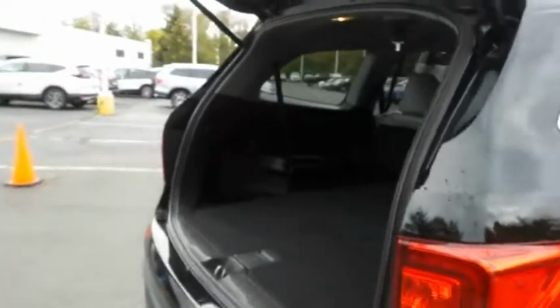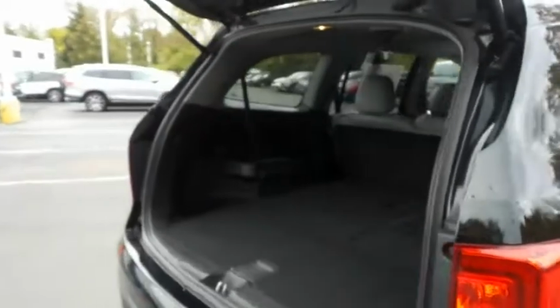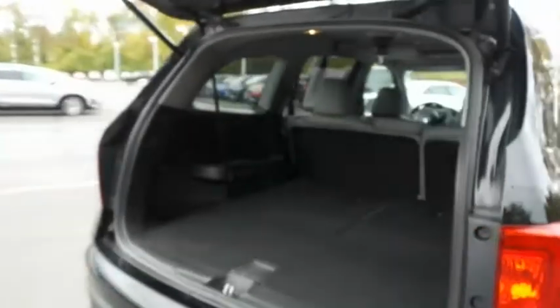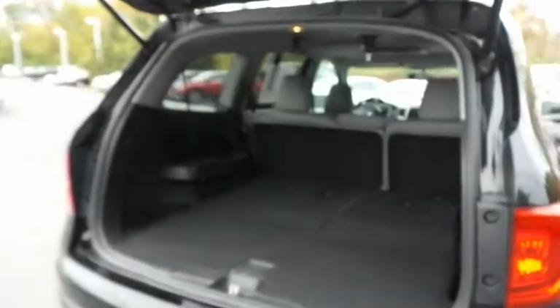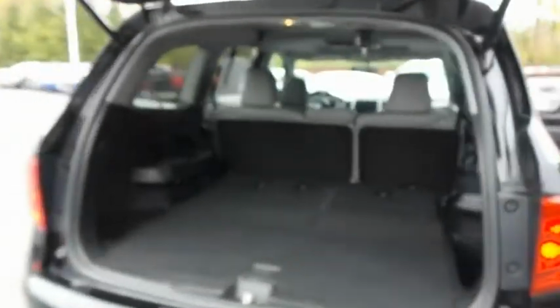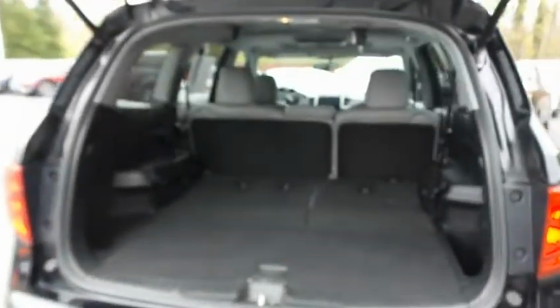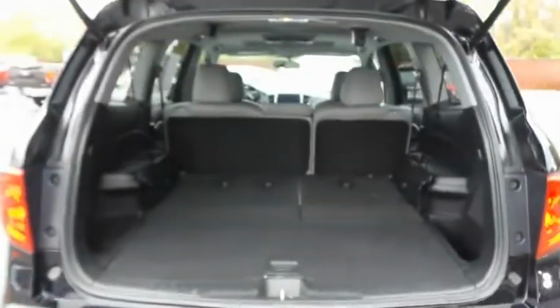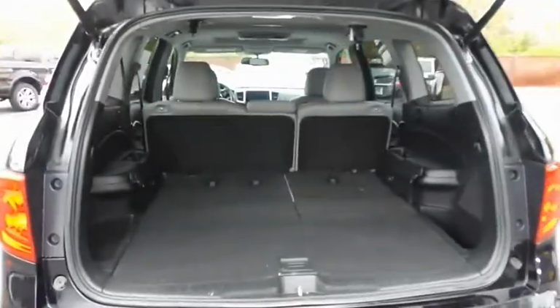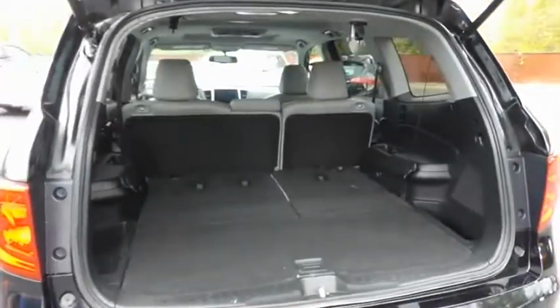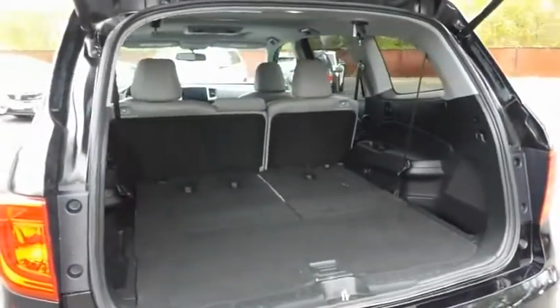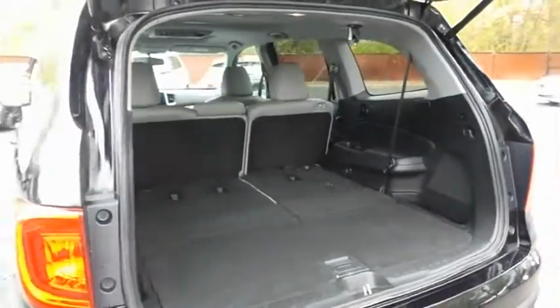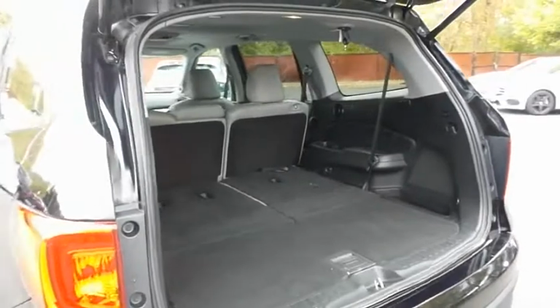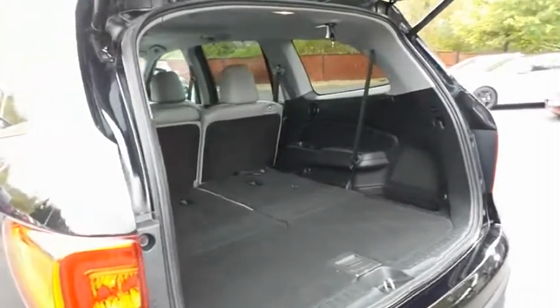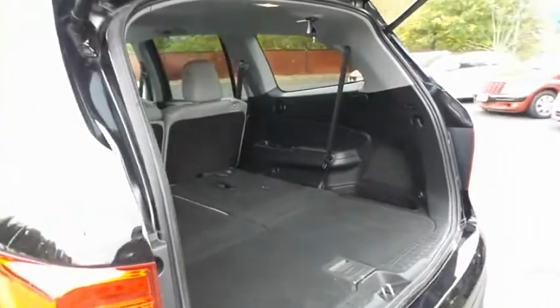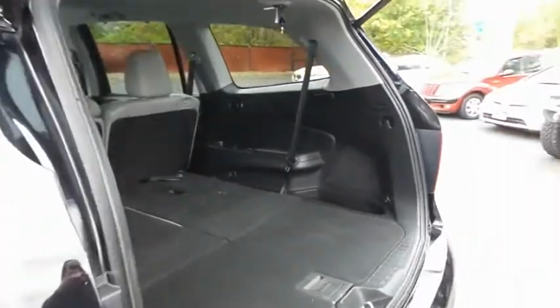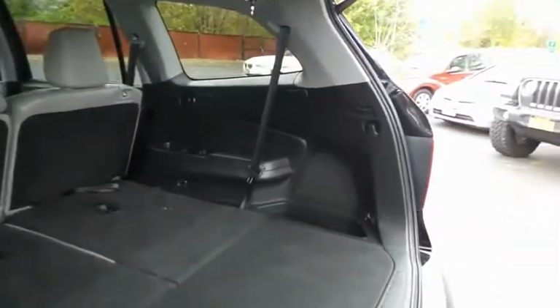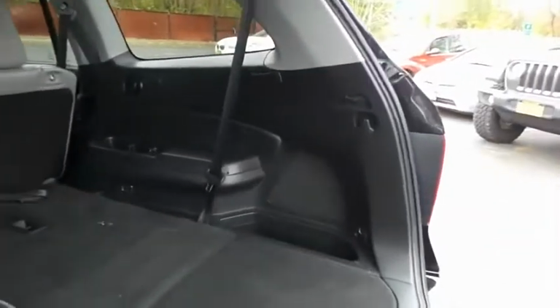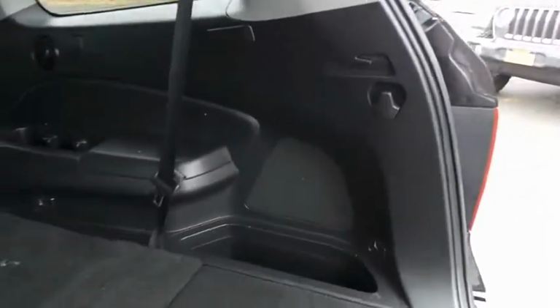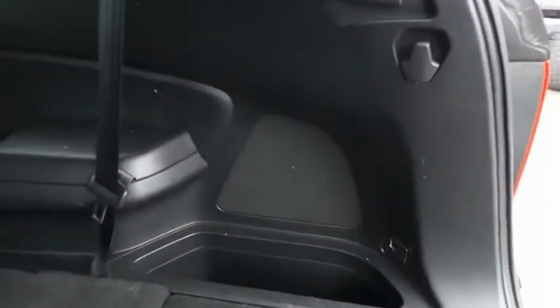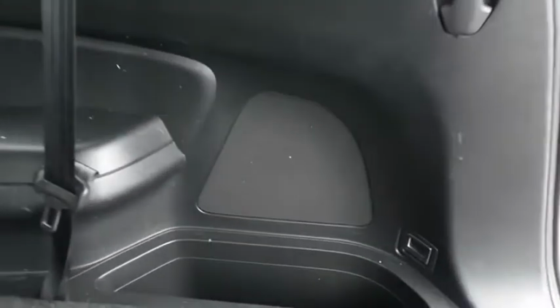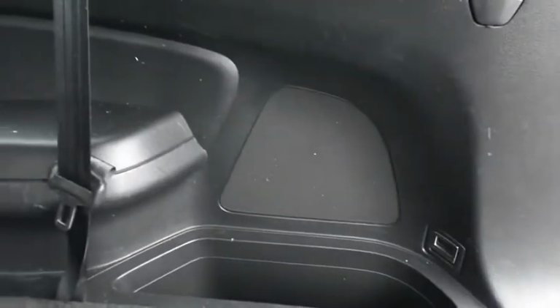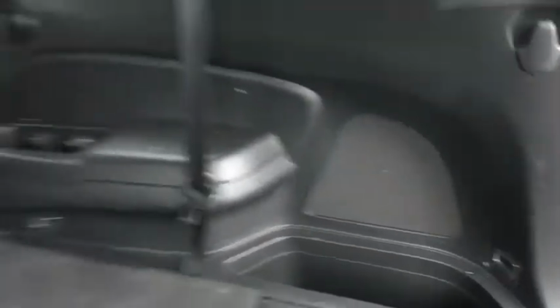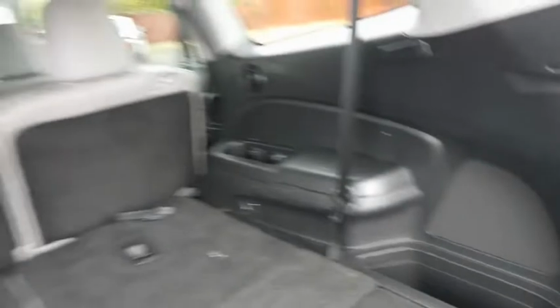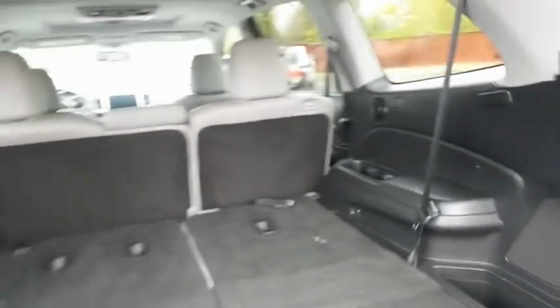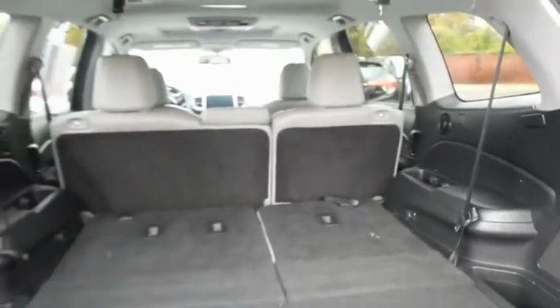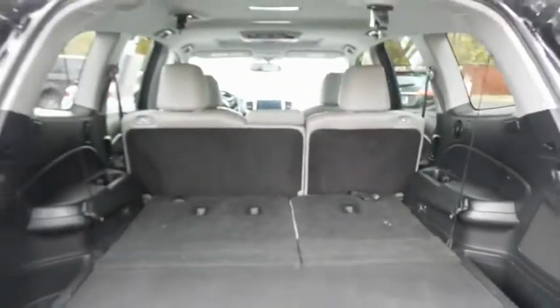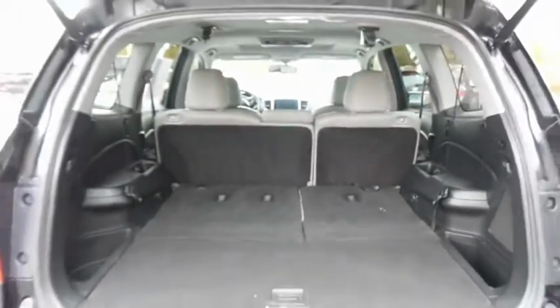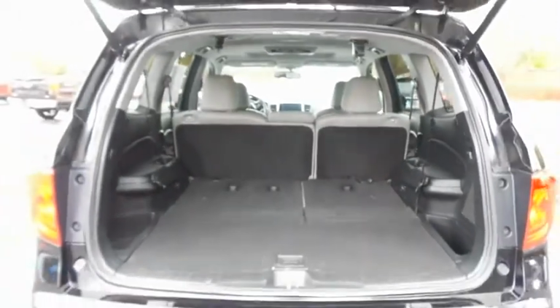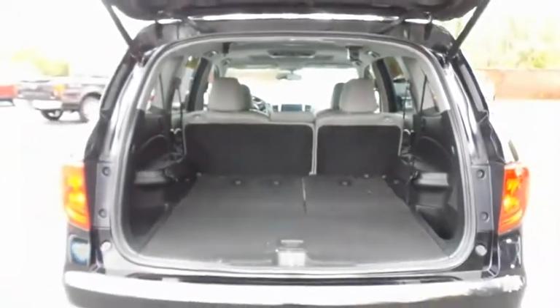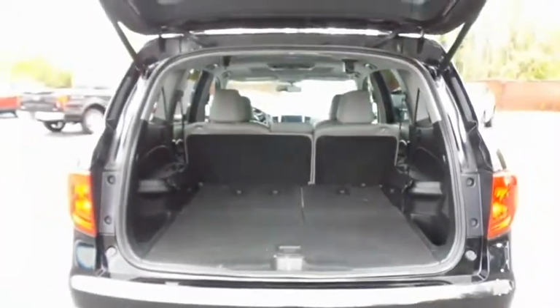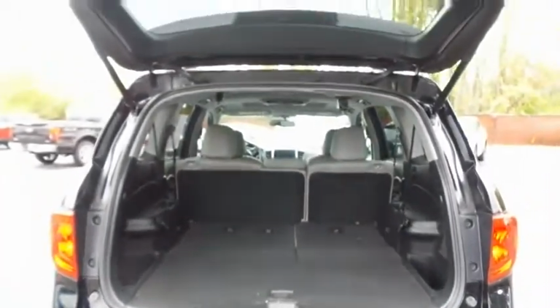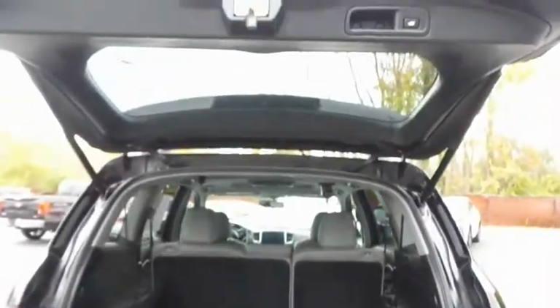This Pilot offers plenty of rear cargo space in the hatch, the rear factory subwoofer, and the power lift gate closes with the push of a button.